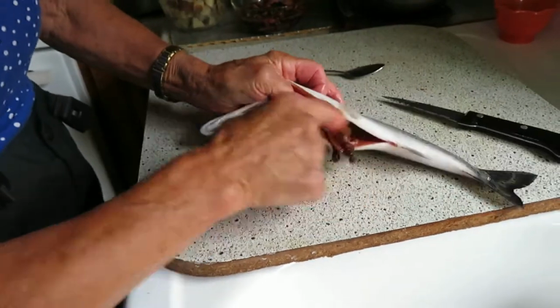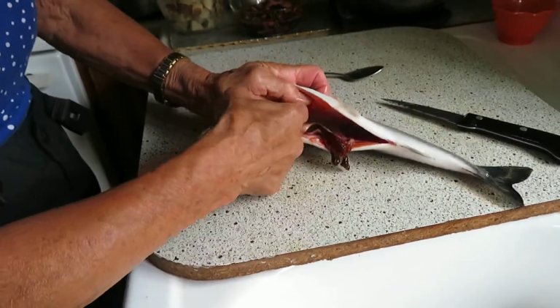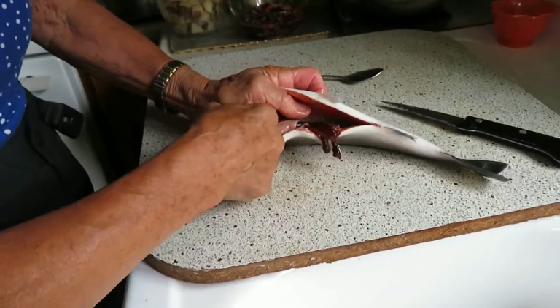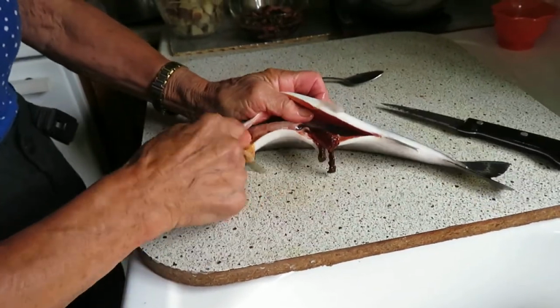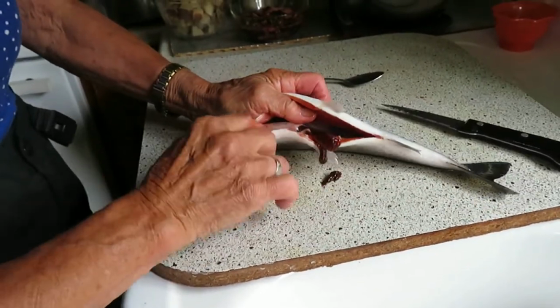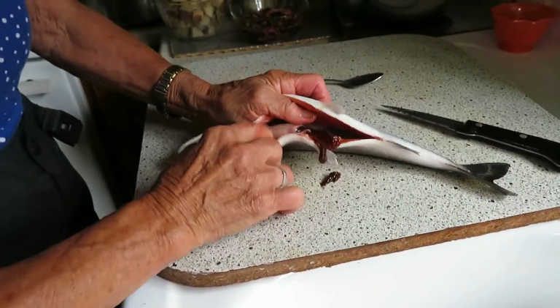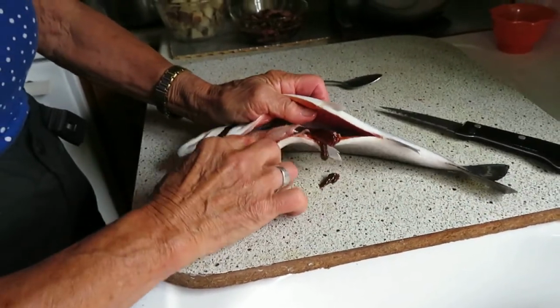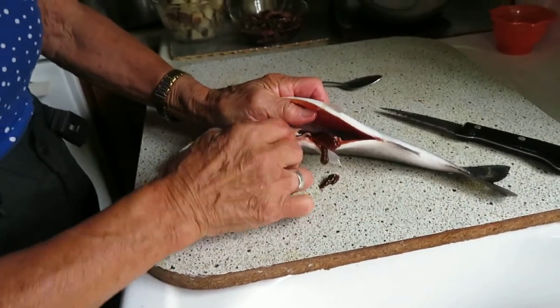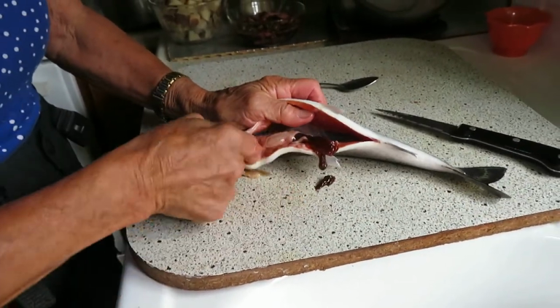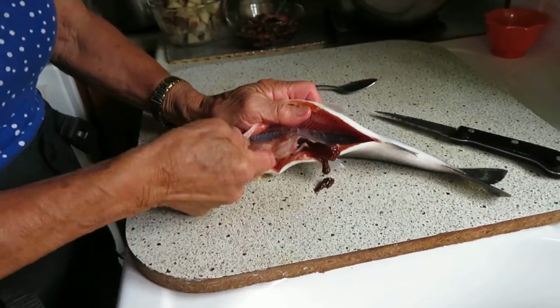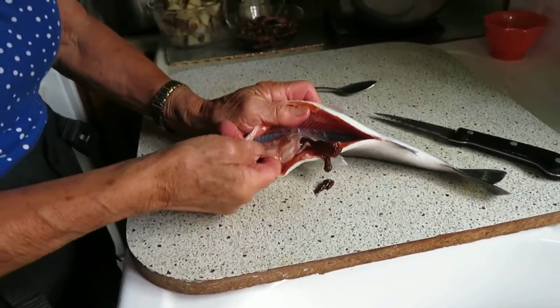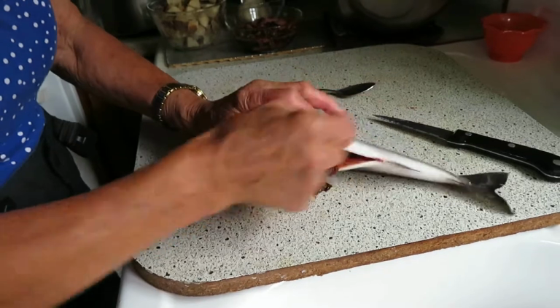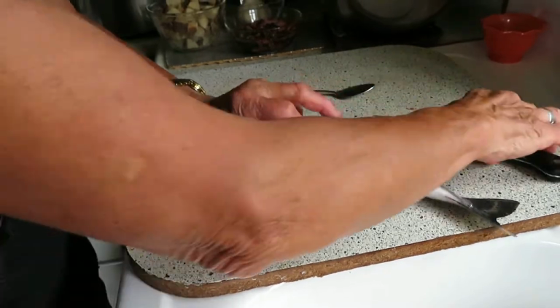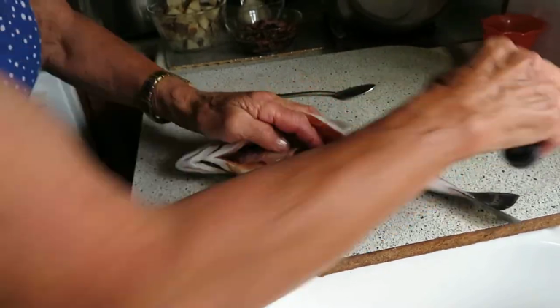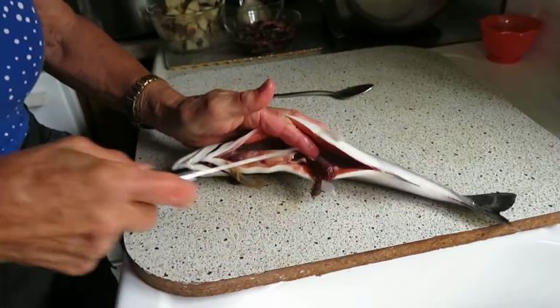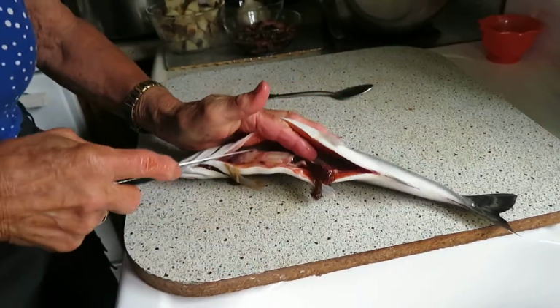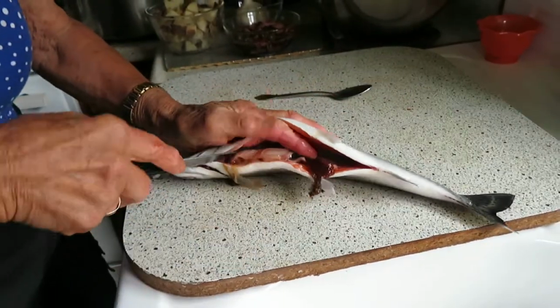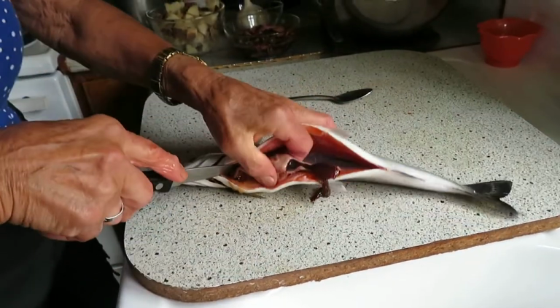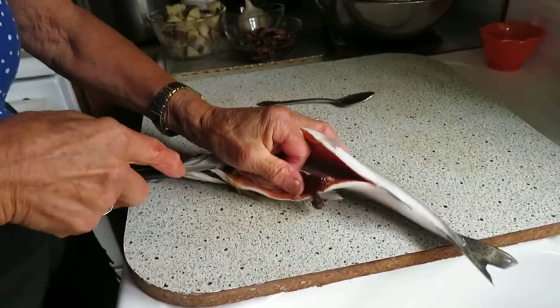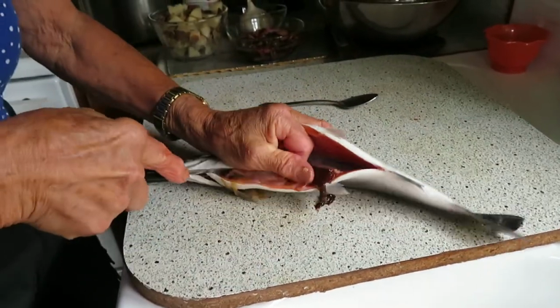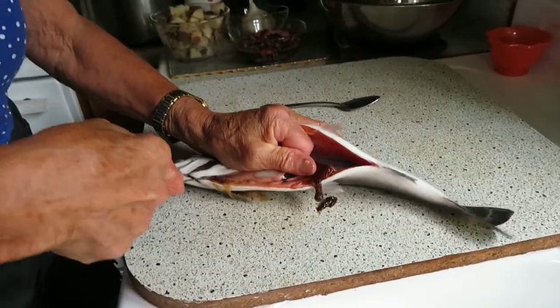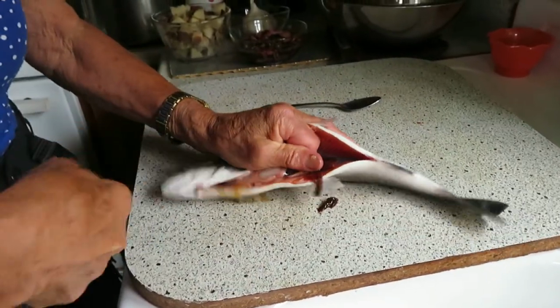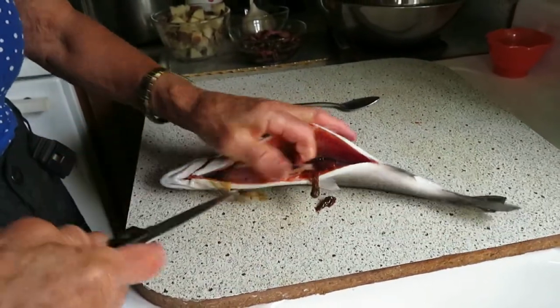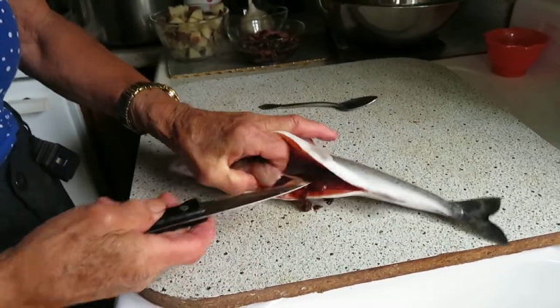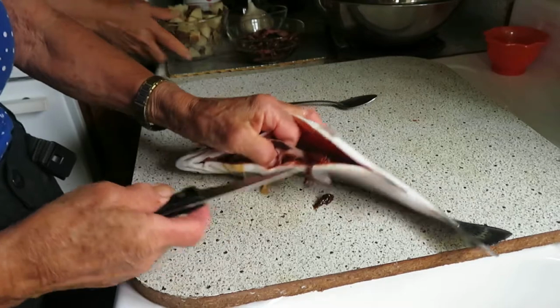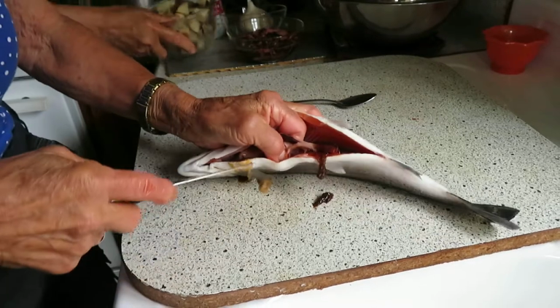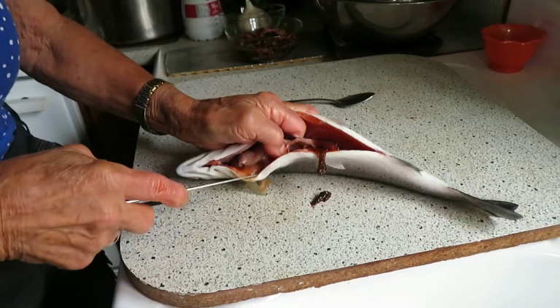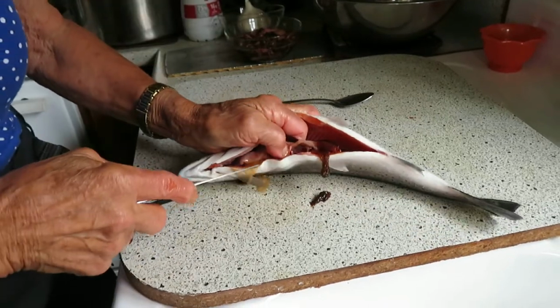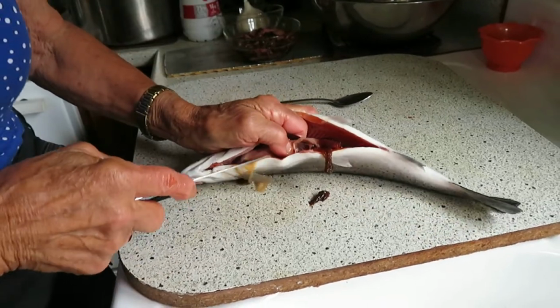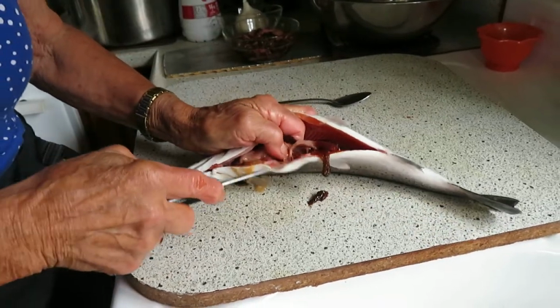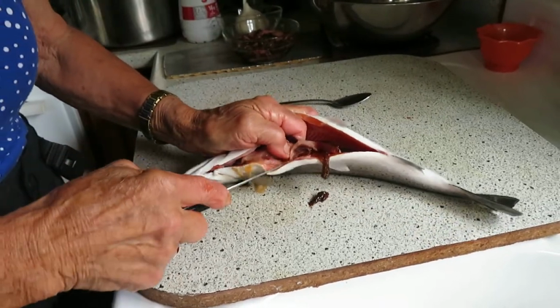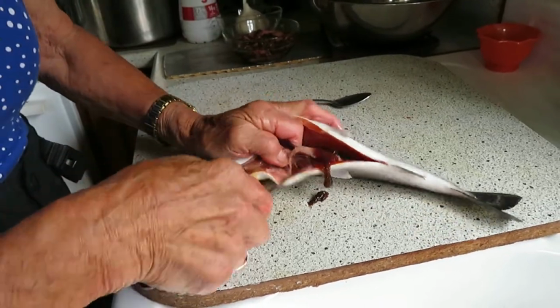You might need to take your finger in there to loosen the insides, and run it underneath just to loosen them. Then she's going to take the knife and cut the insides out if they're attached at the end here.